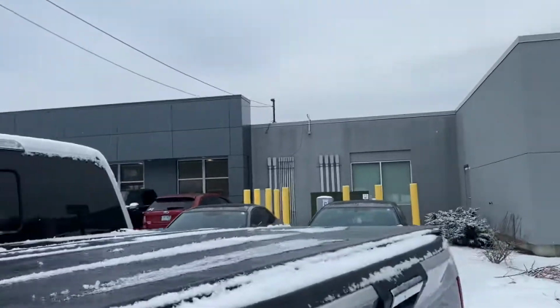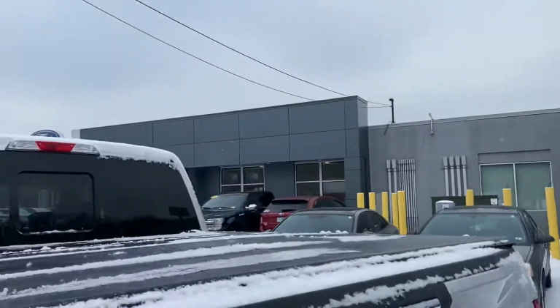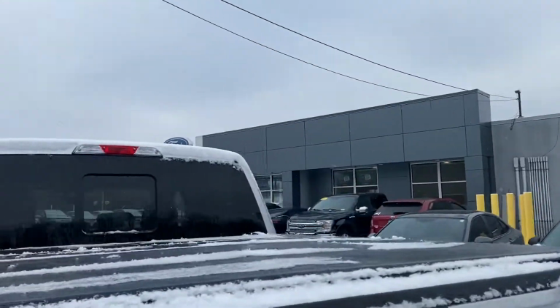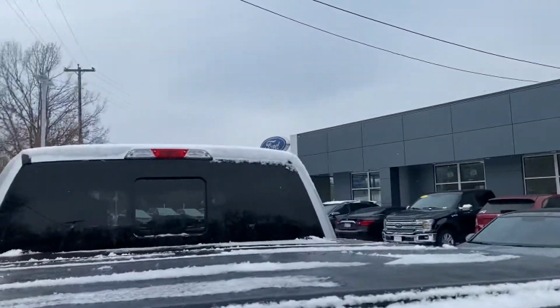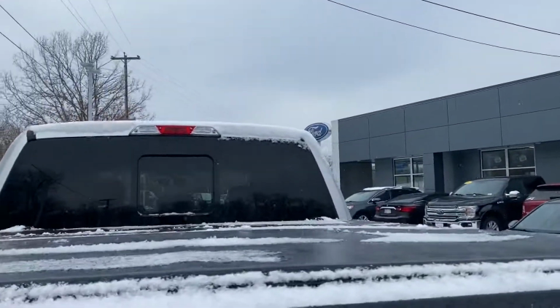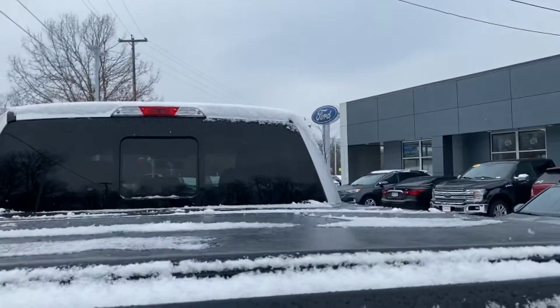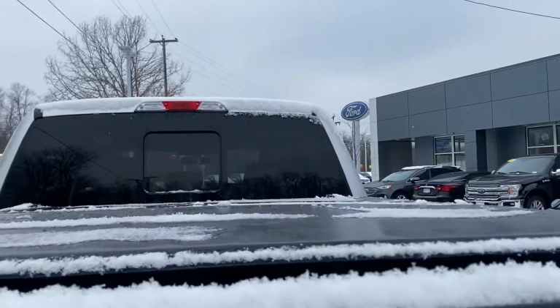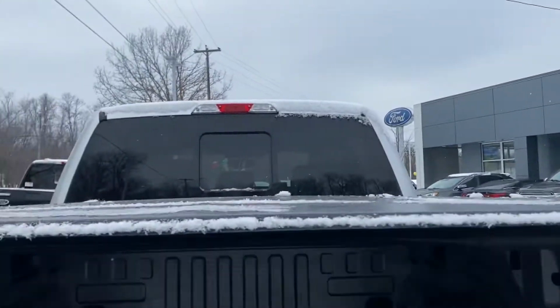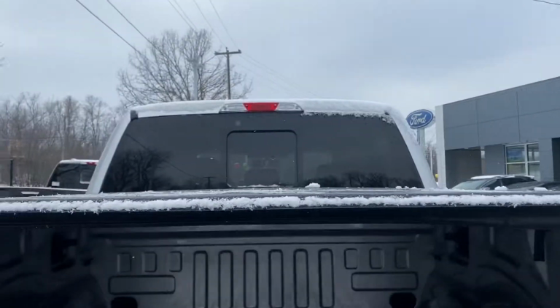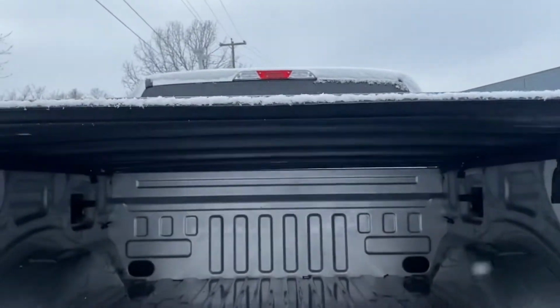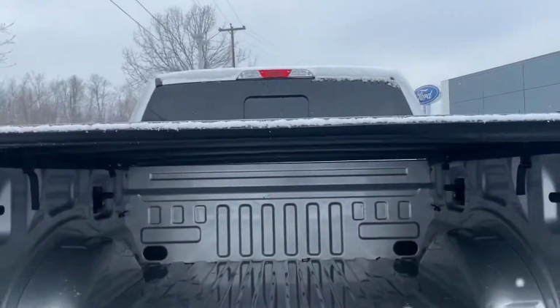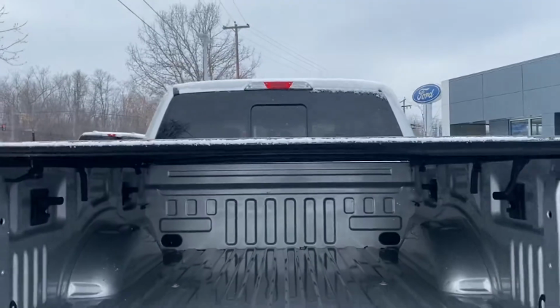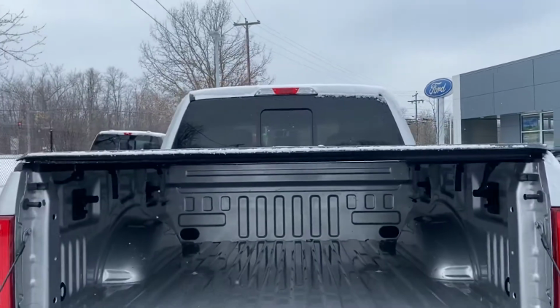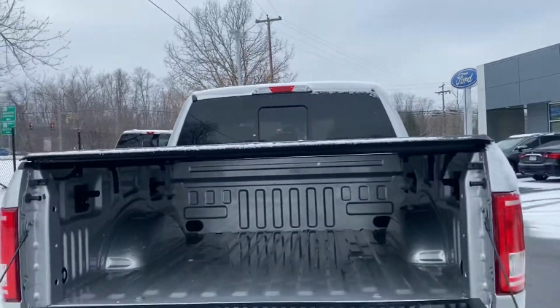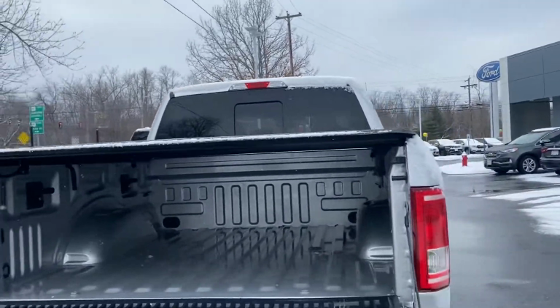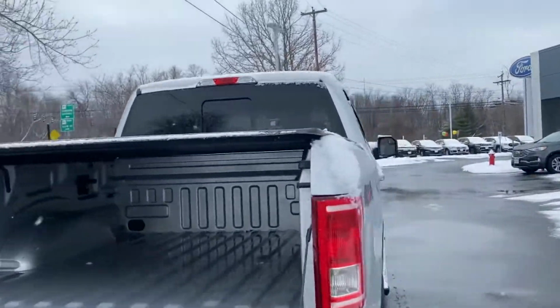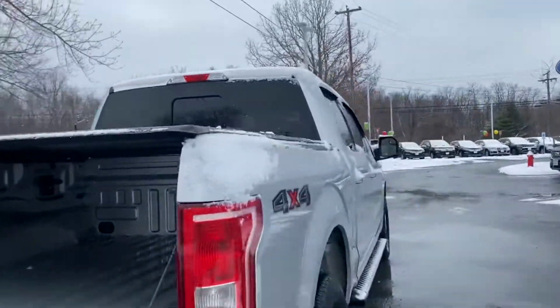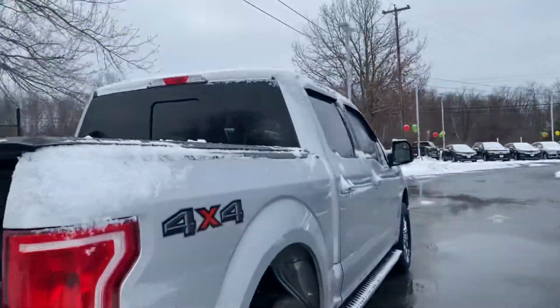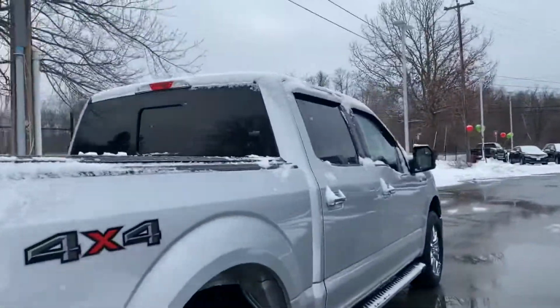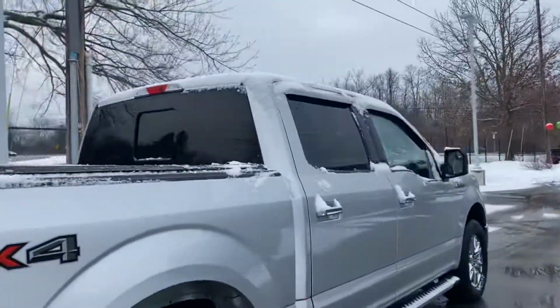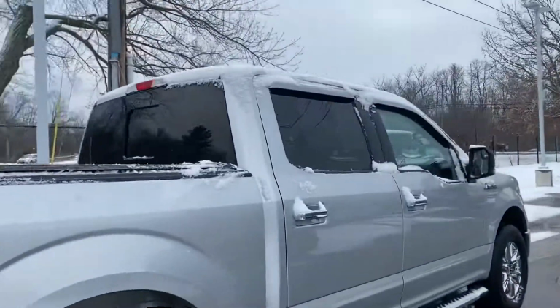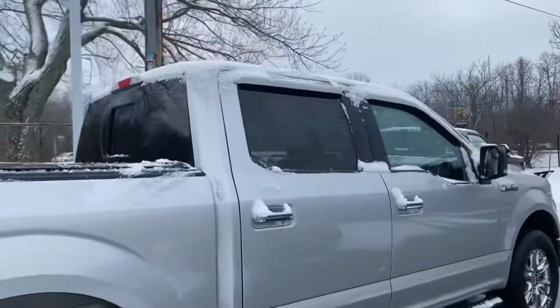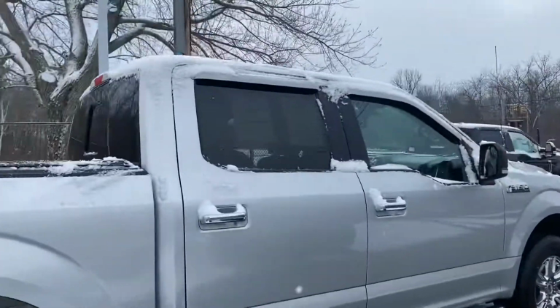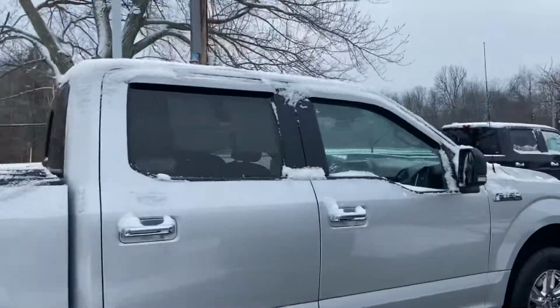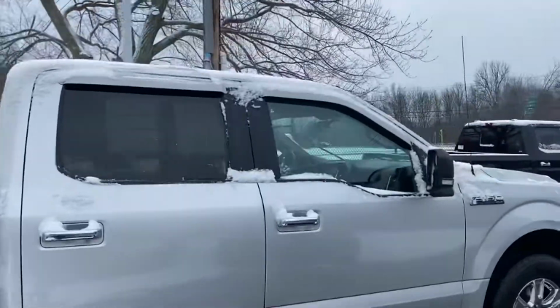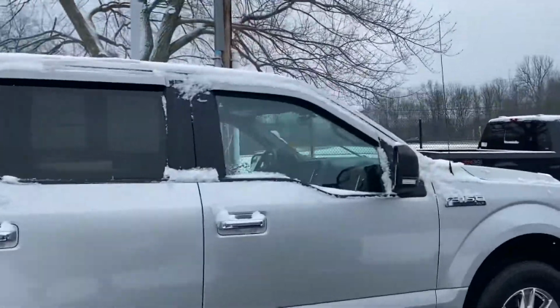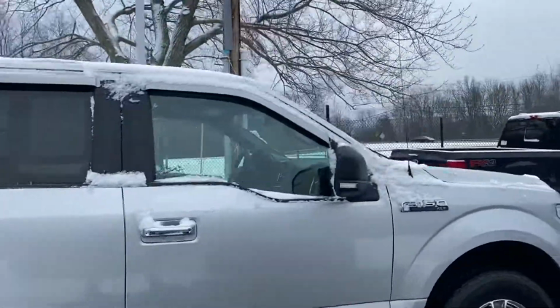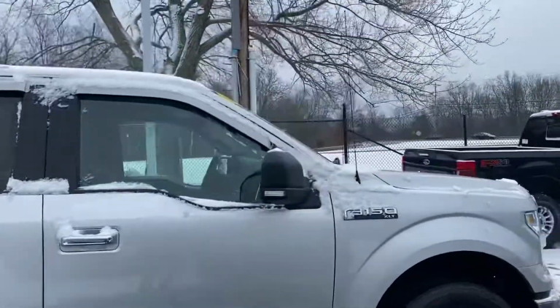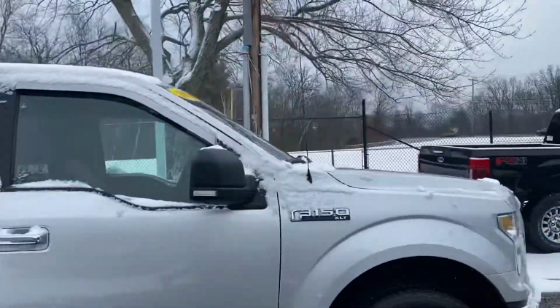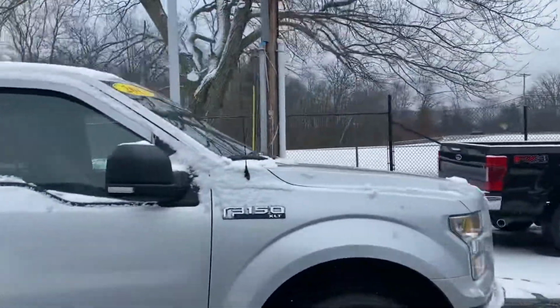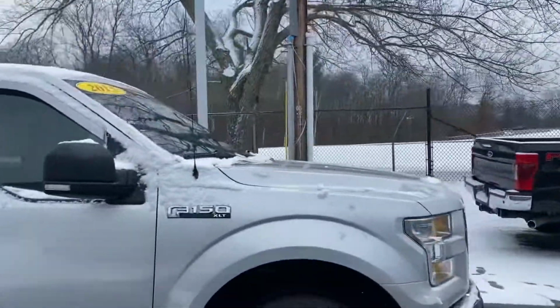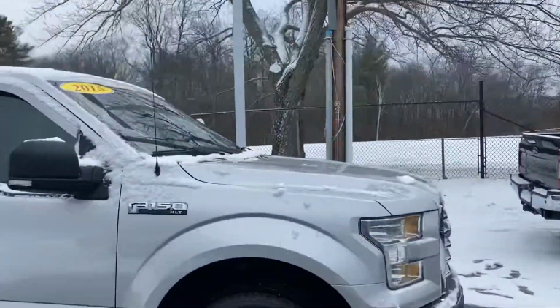As you can see, it comes with a backup camera and parking sensors as well — lots of space. Really a nice truck. If you have any questions, please let me know.